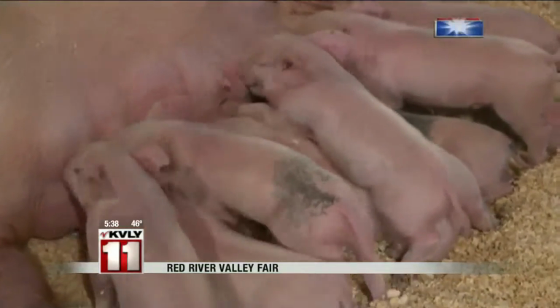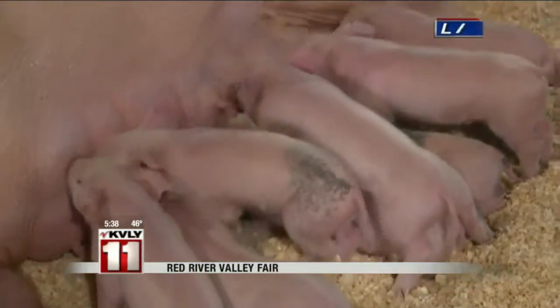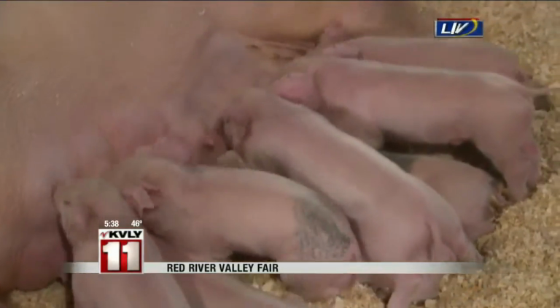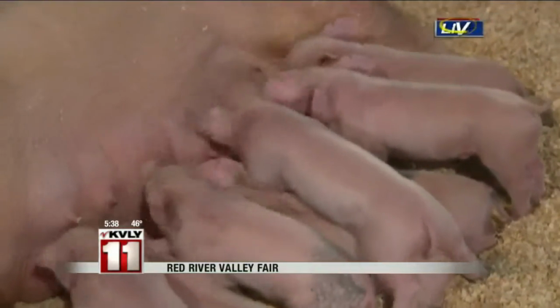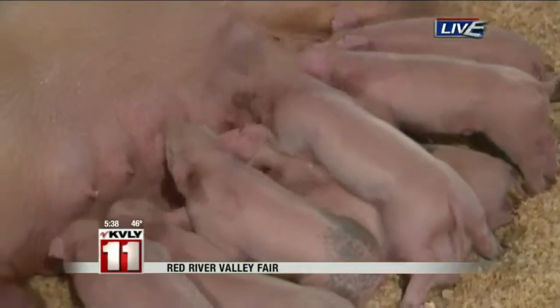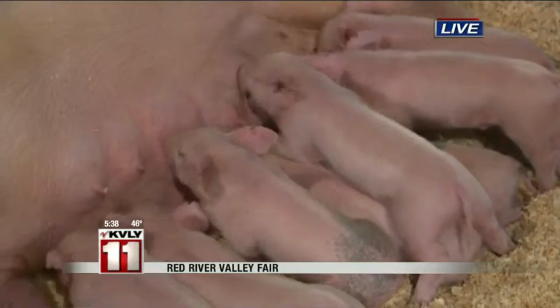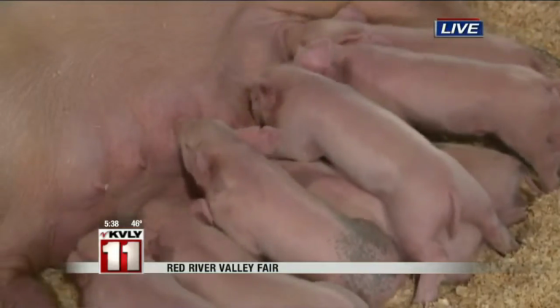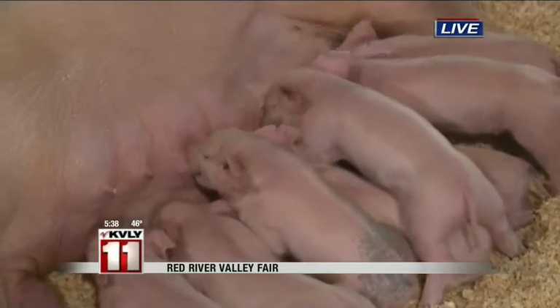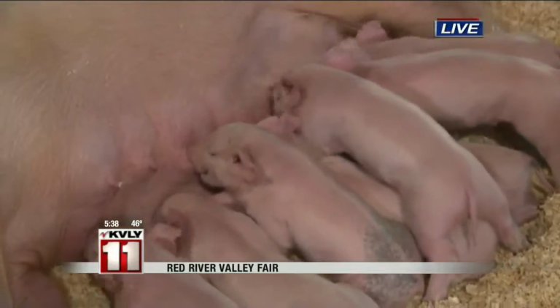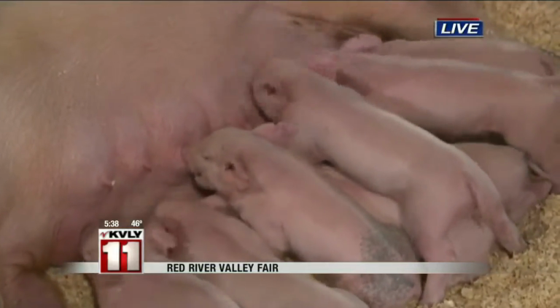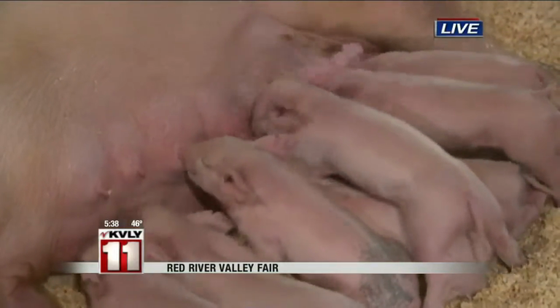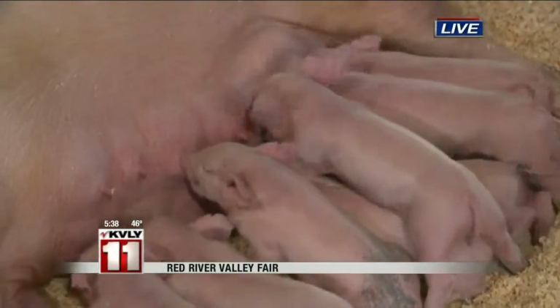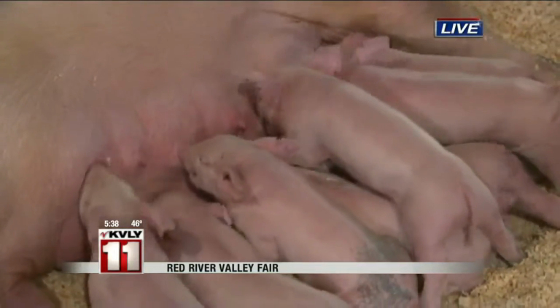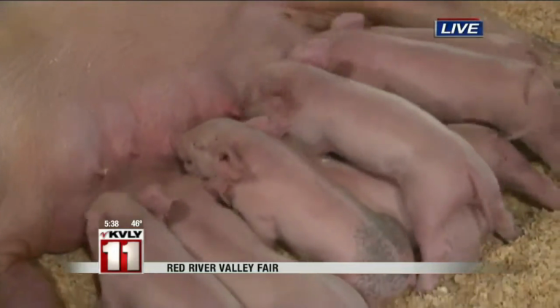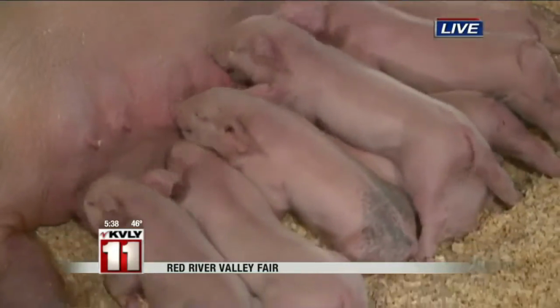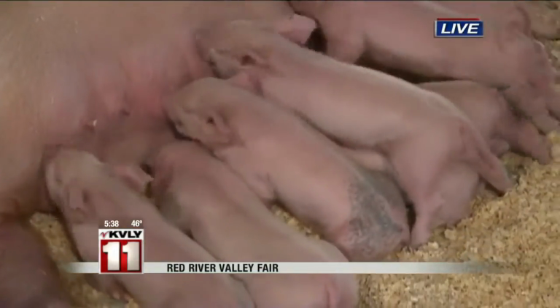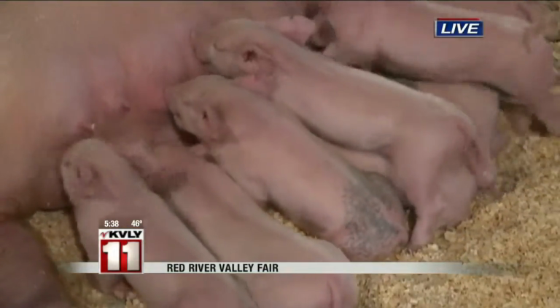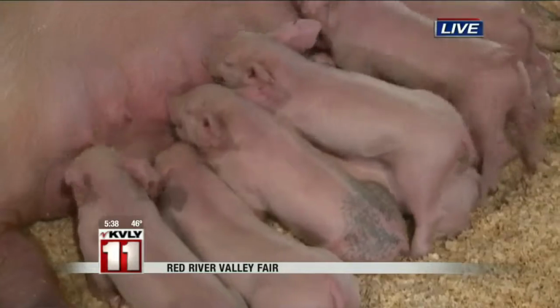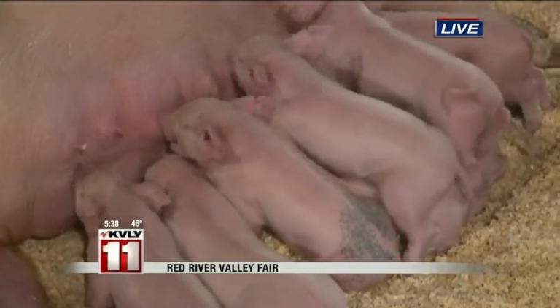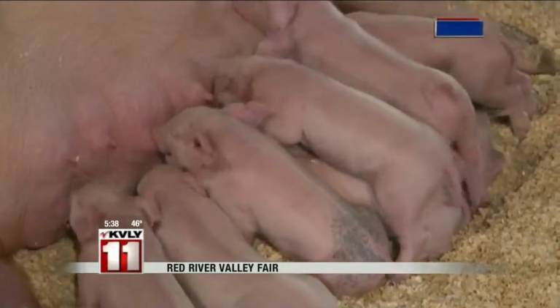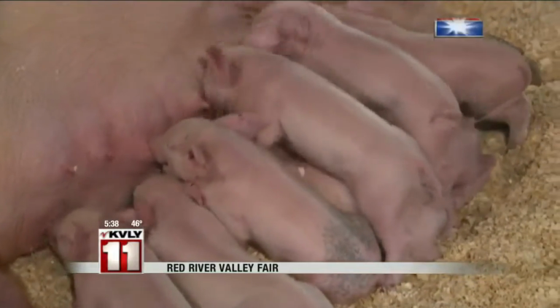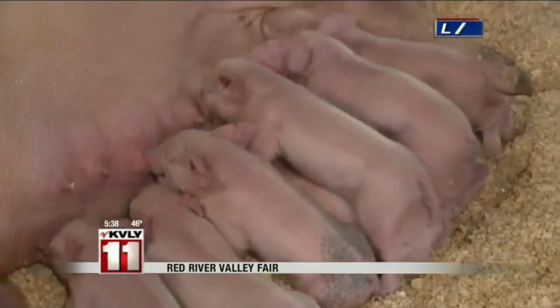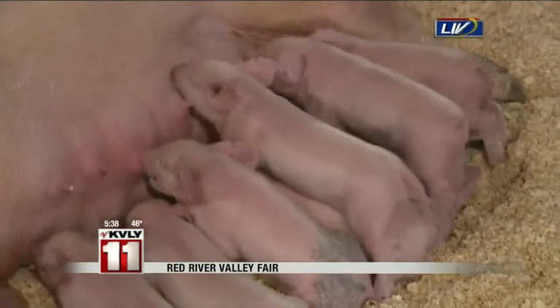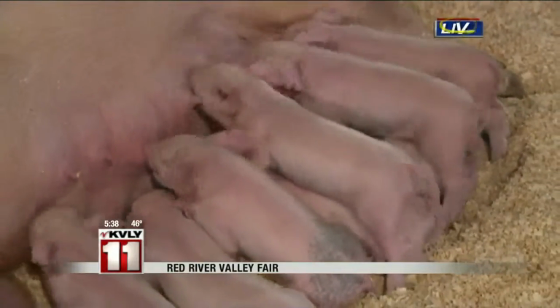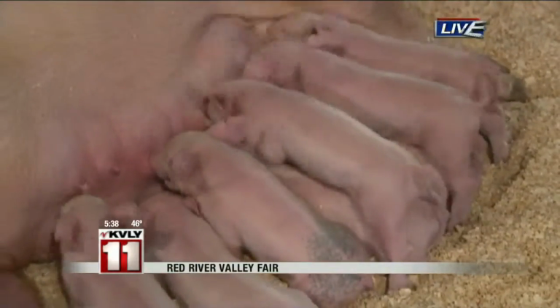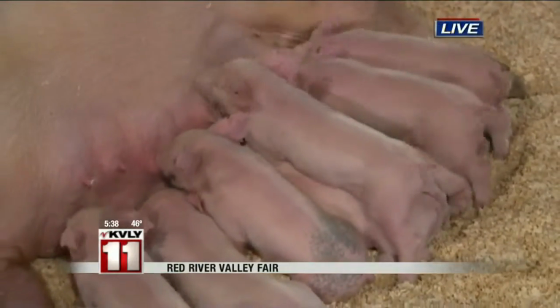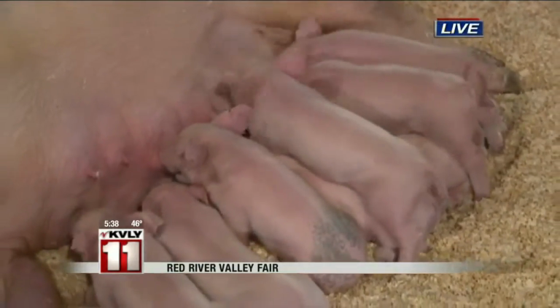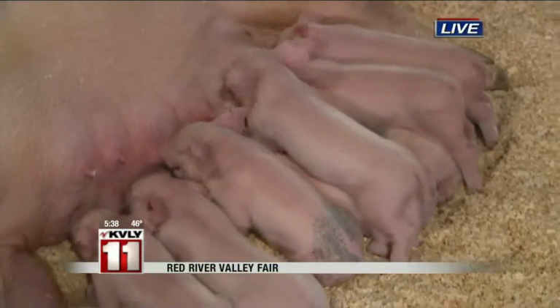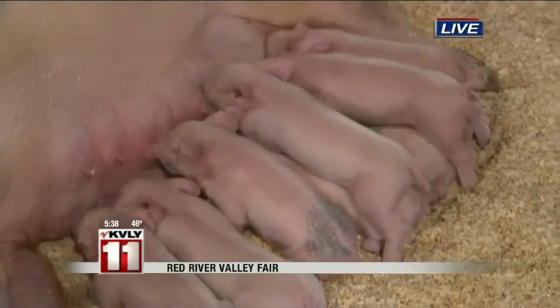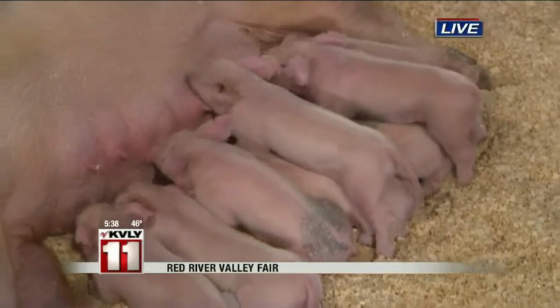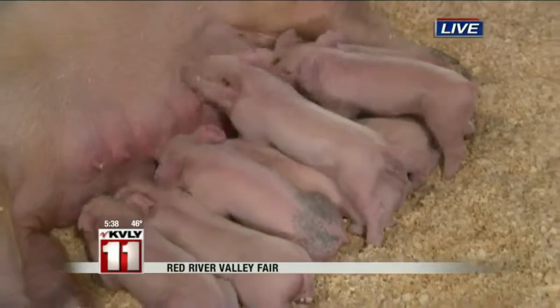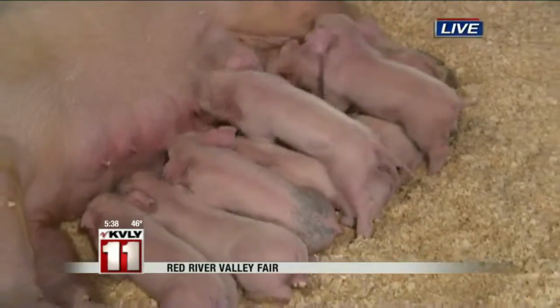We did want to remind you also that there is a Red River Valley Fair app for your phone. It's available on the Apple and the Android market — just search Red River Valley Fair. And we already have up on ValleyNewsLive.com on our hot button a link to the web page as well if you want to go check everything out.